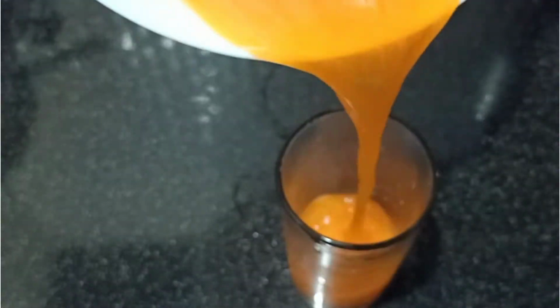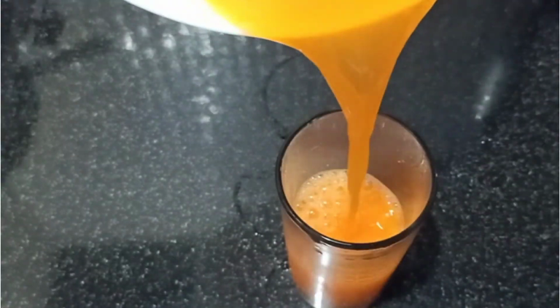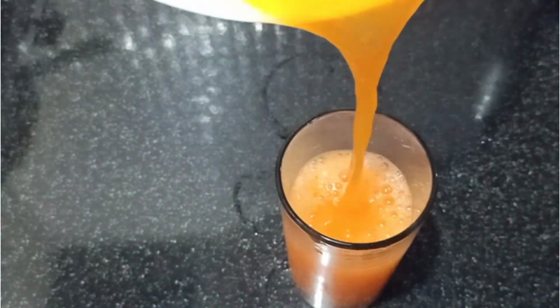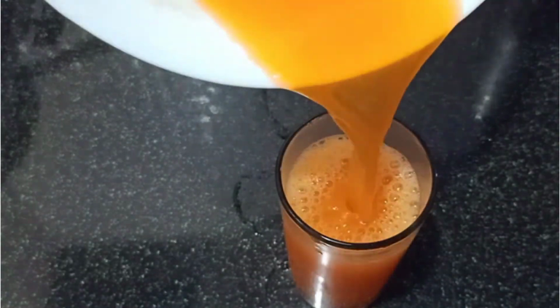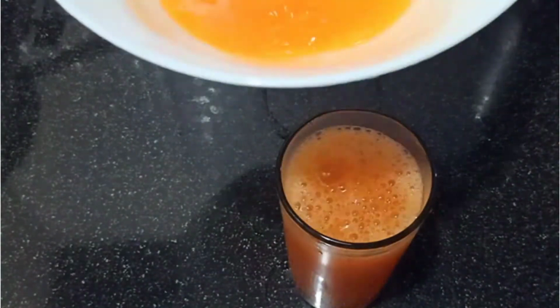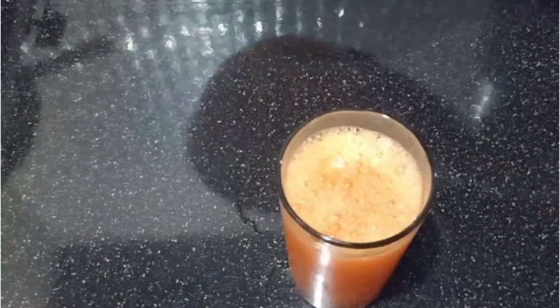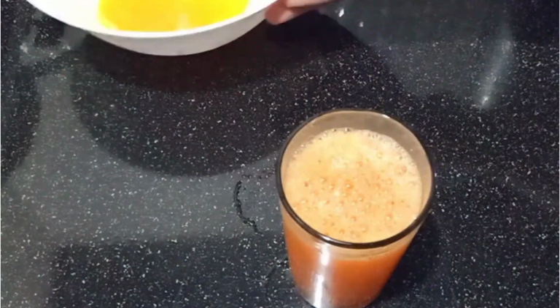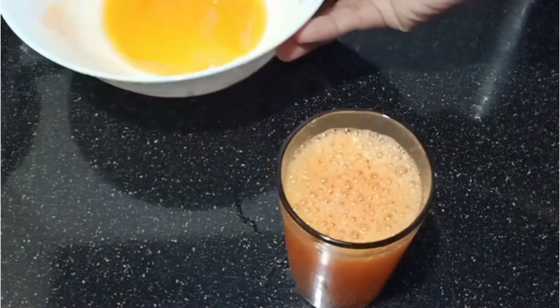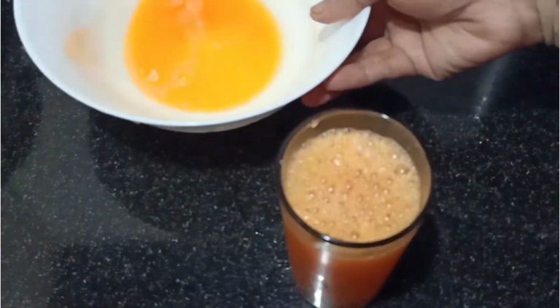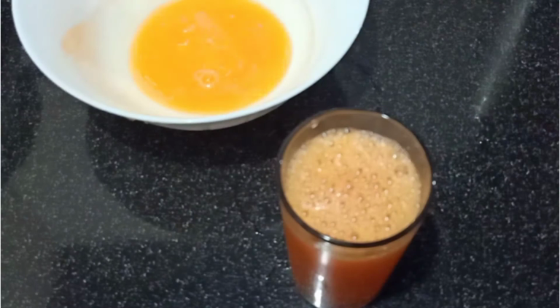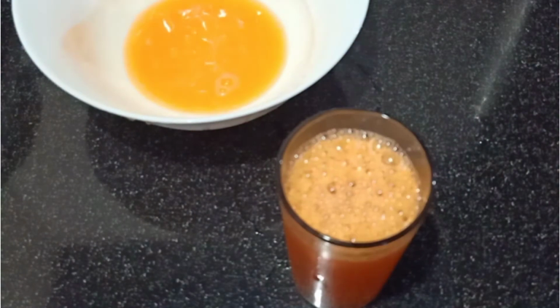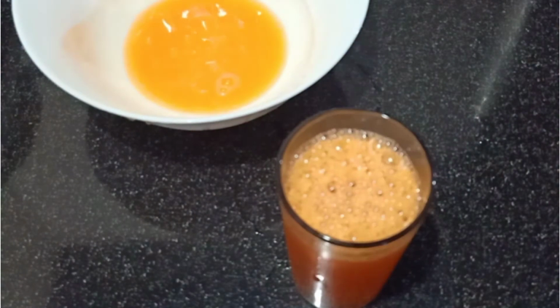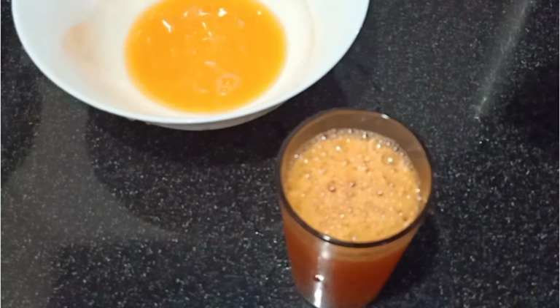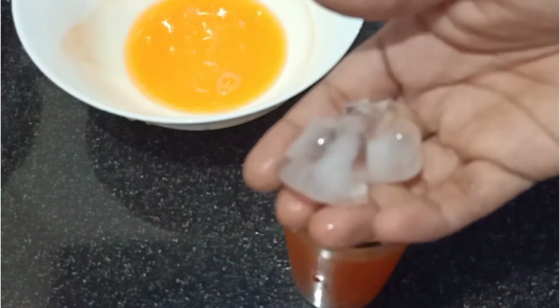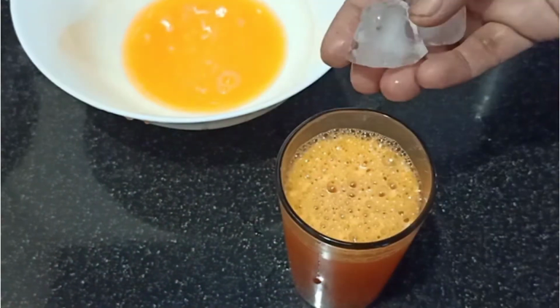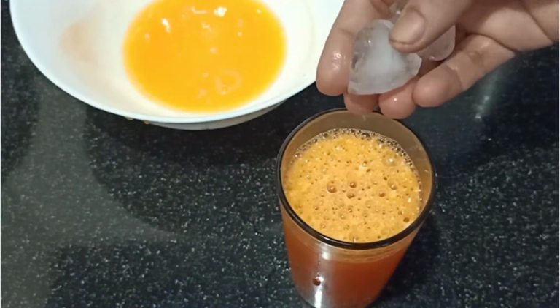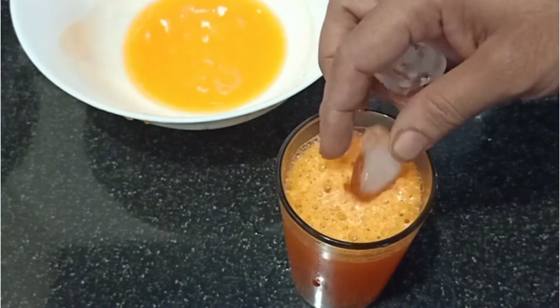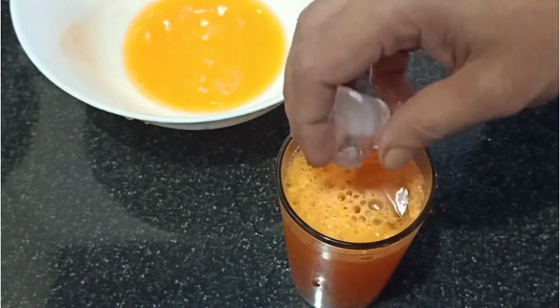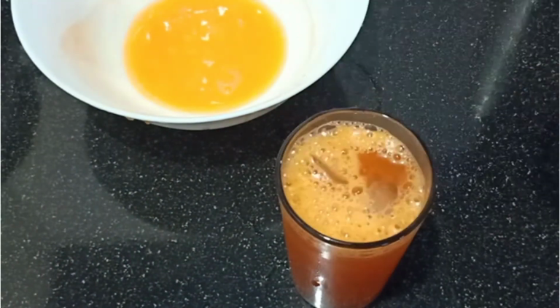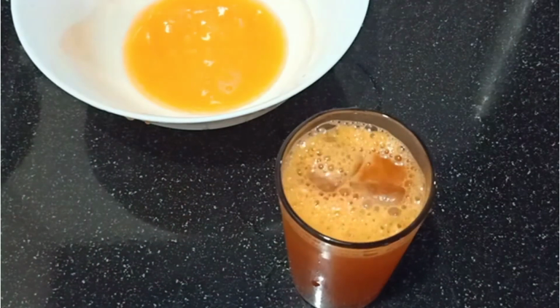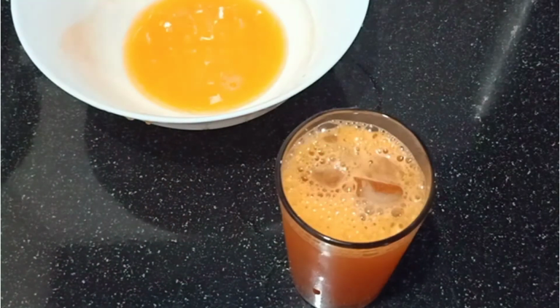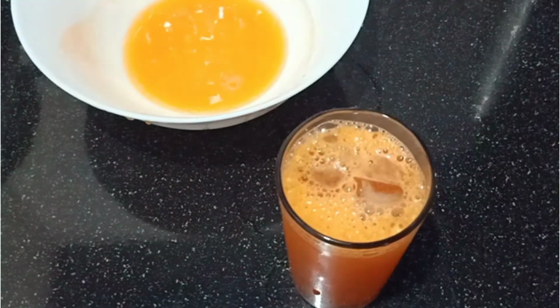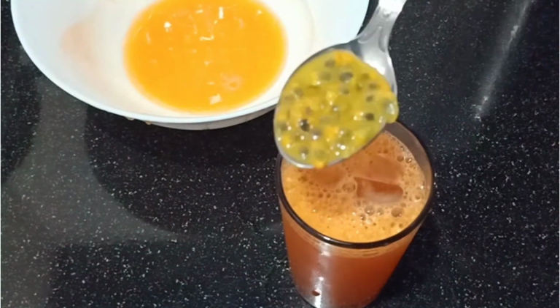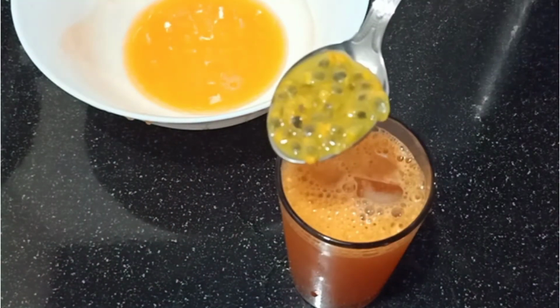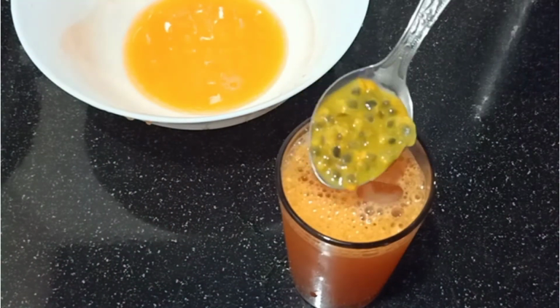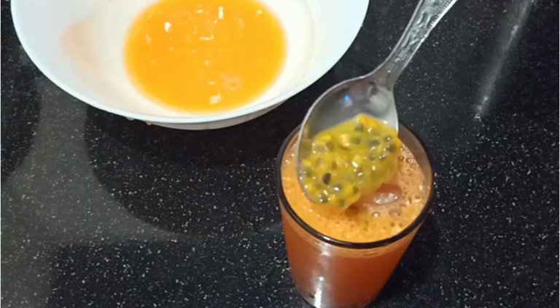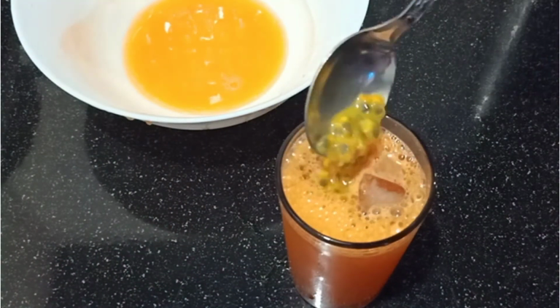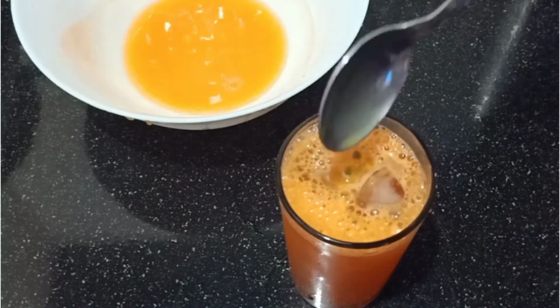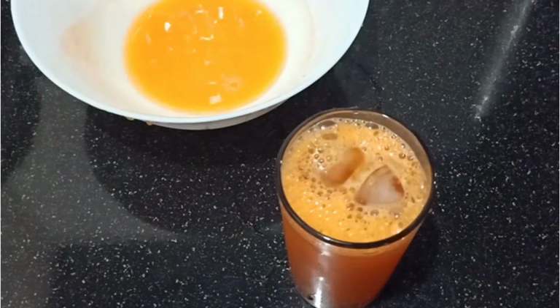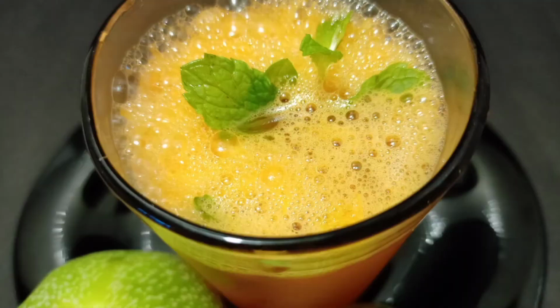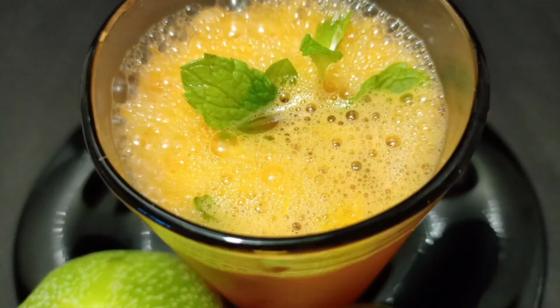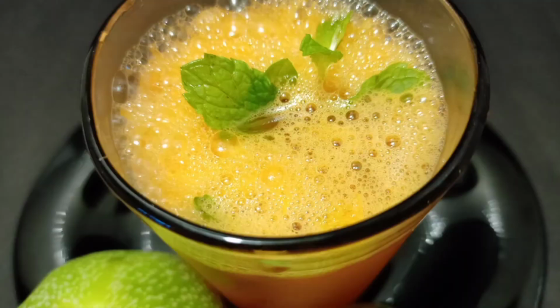We are going to talk about the name of our channel. This is the best recipe by Rajina. This recipe is made of Alapuram Rujigal.